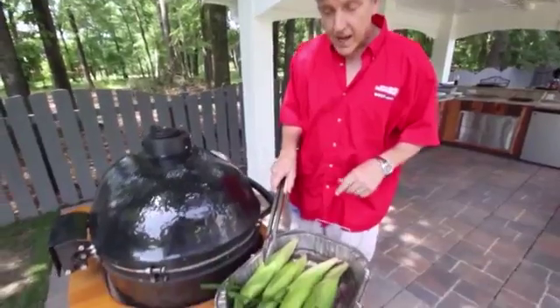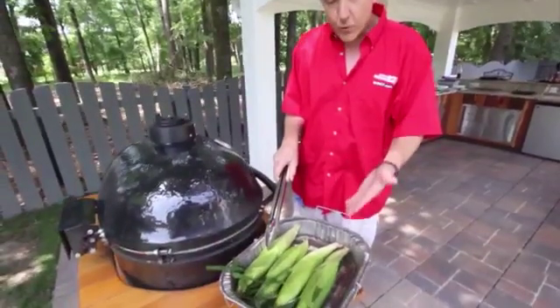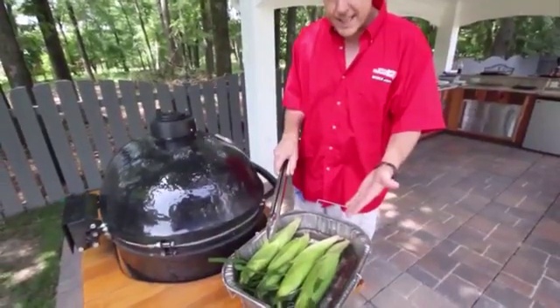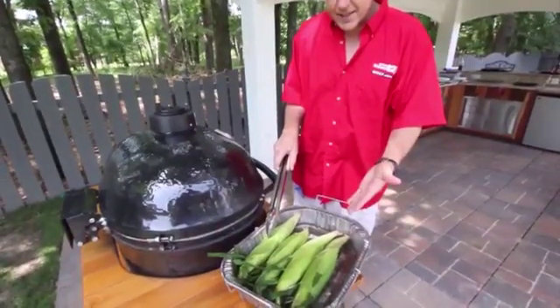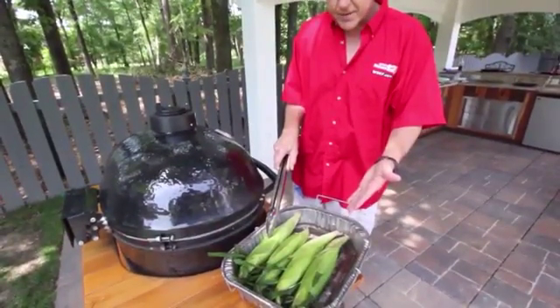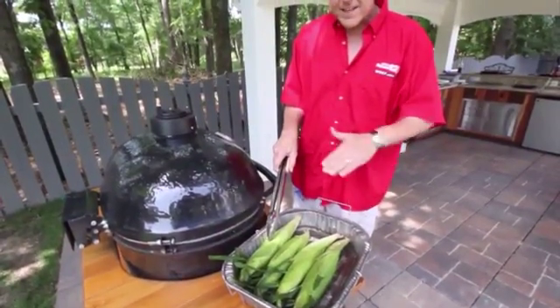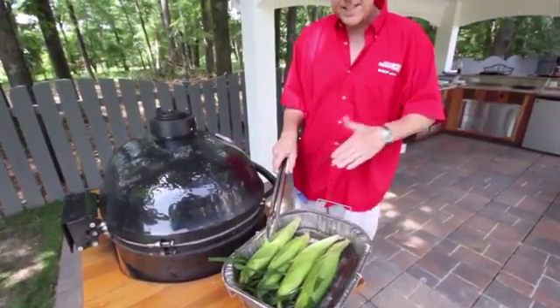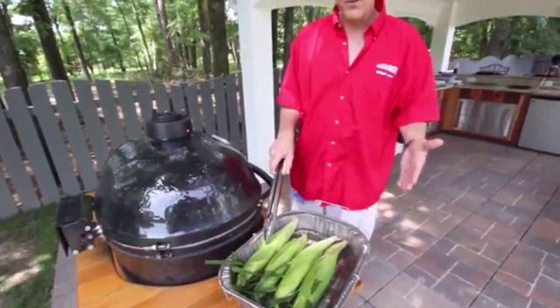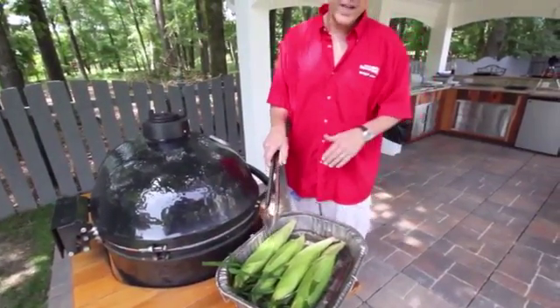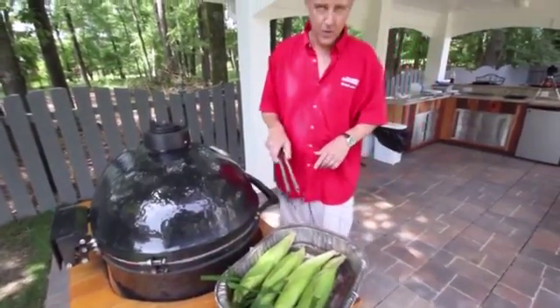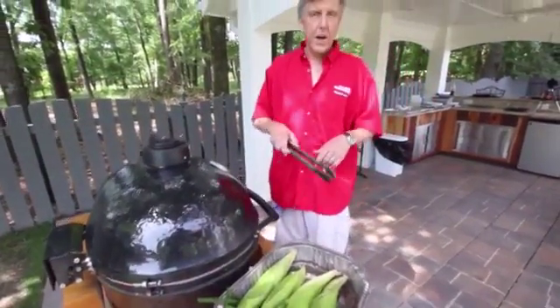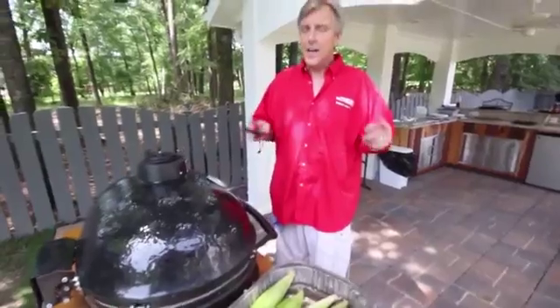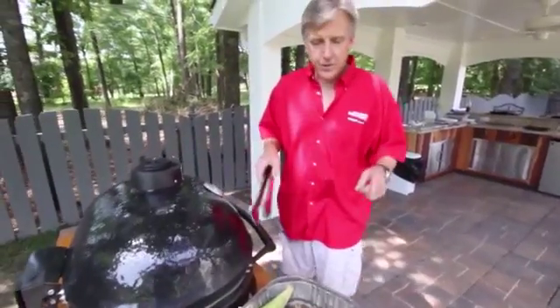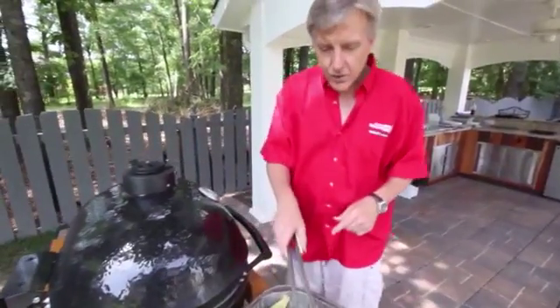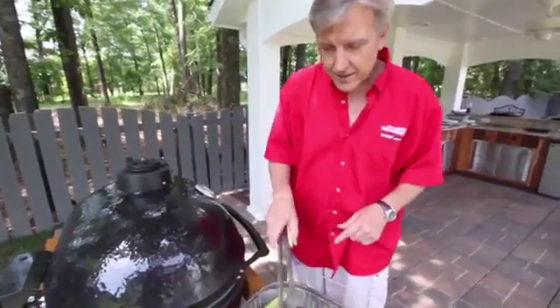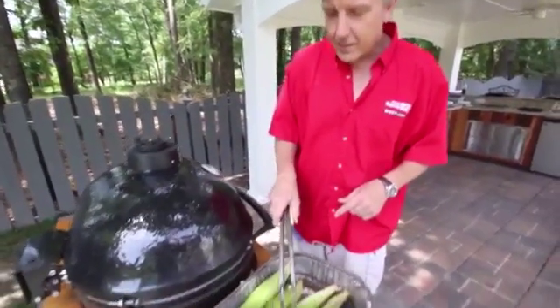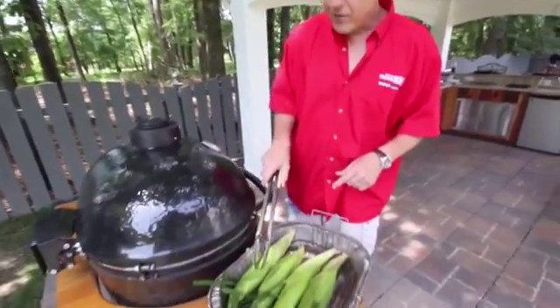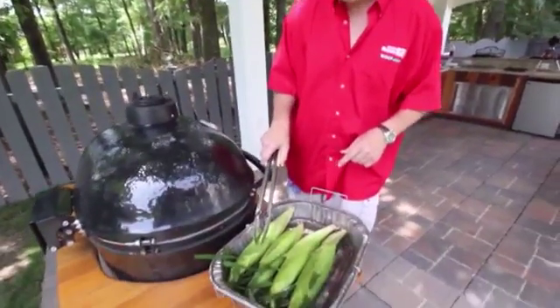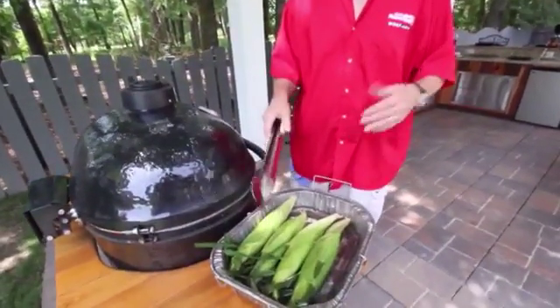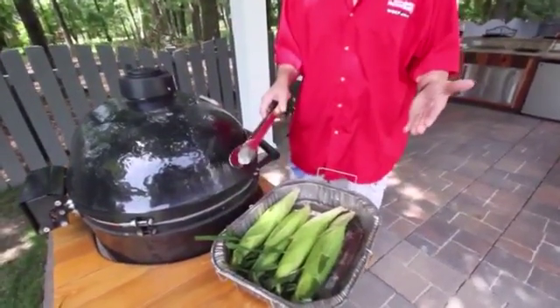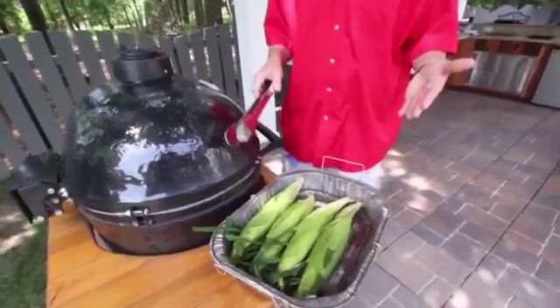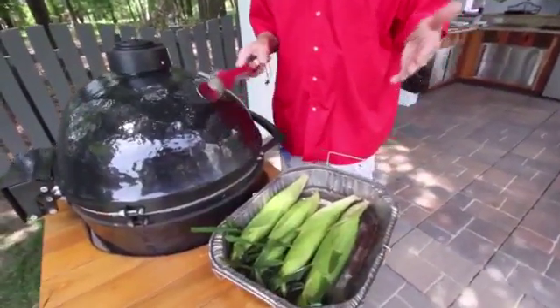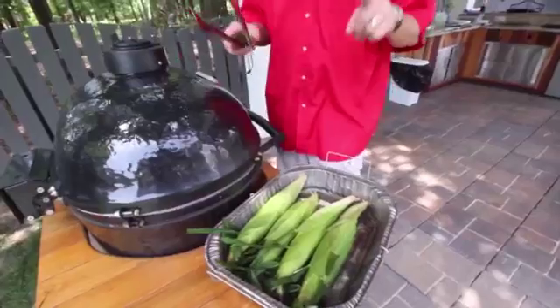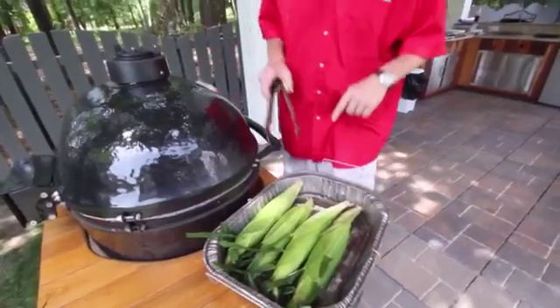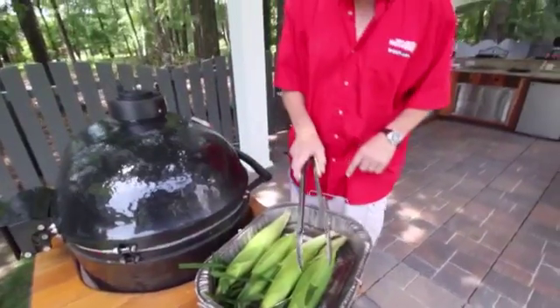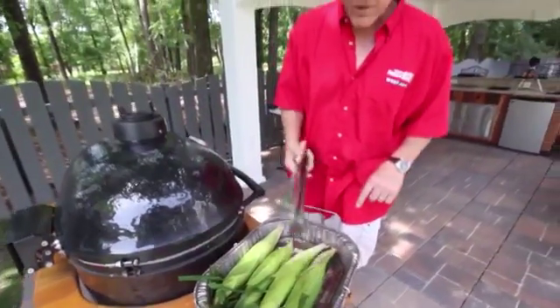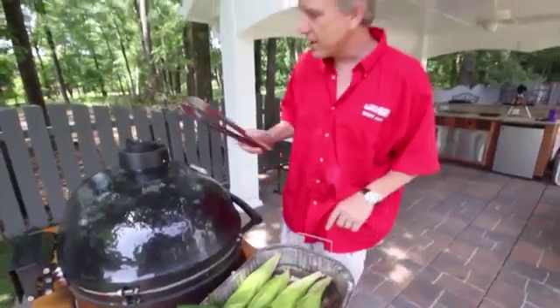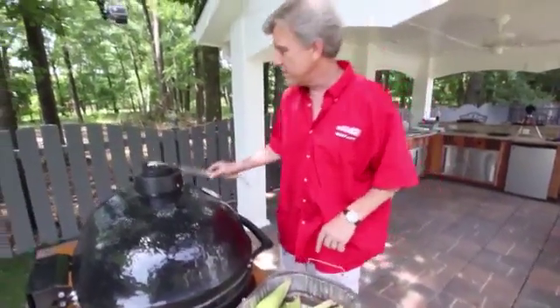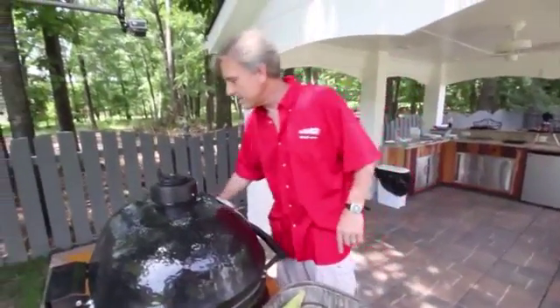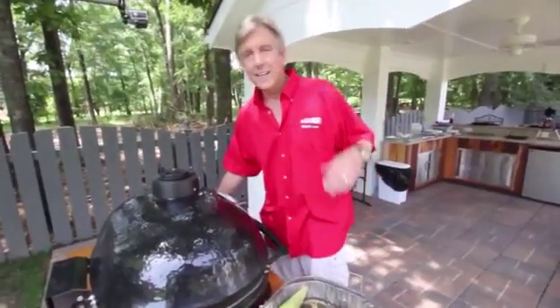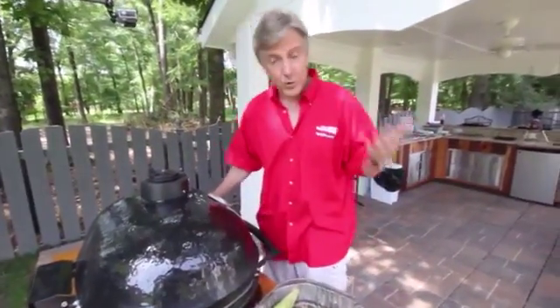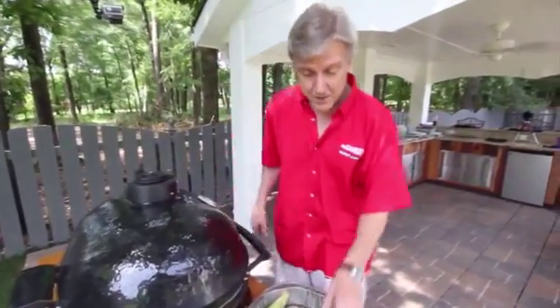I've got four good-sized ears here. This is the silver queen corn. All you have to do is soak it in a pan of water for about 45 minutes to an hour. You don't want to go more than an hour on the soaking, simply because it can make the corn mushy.